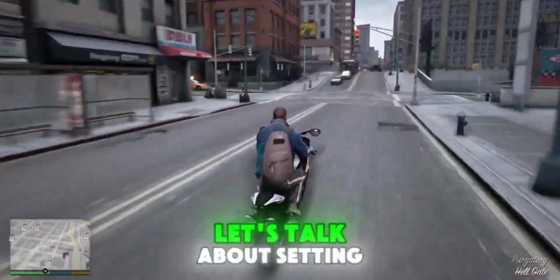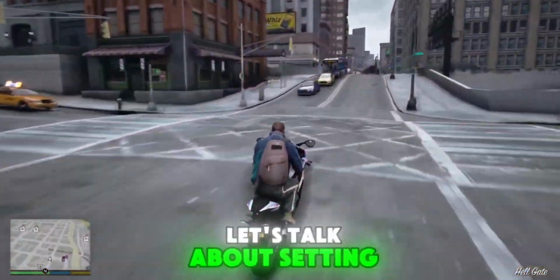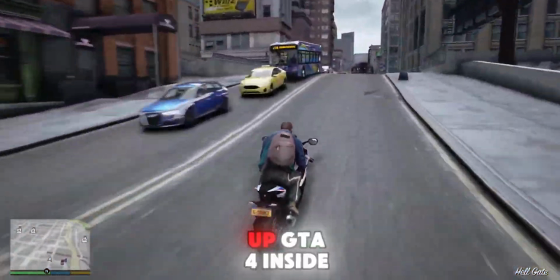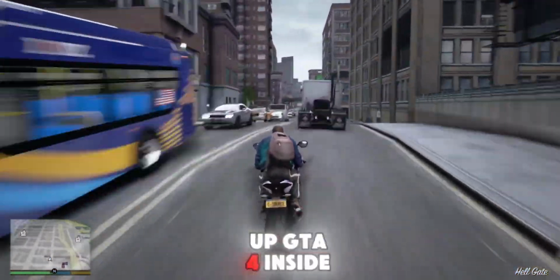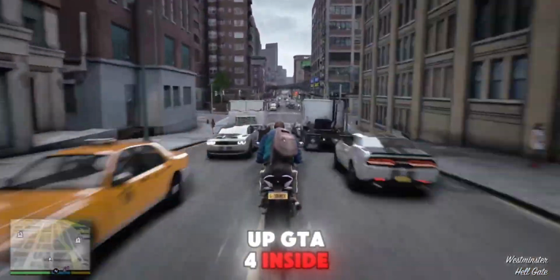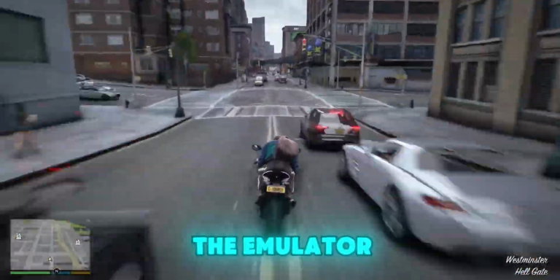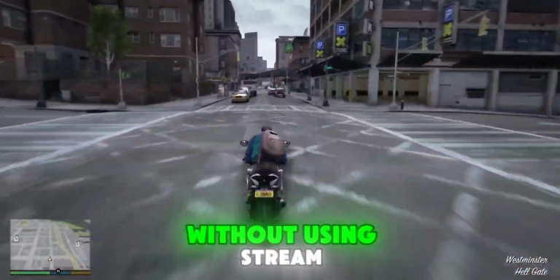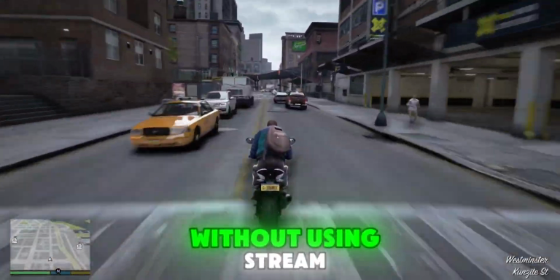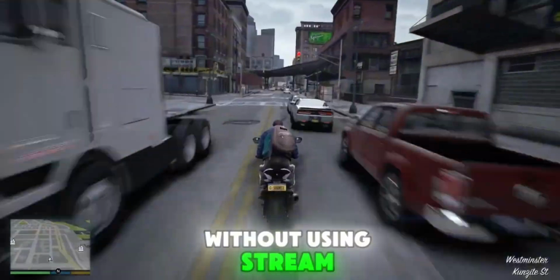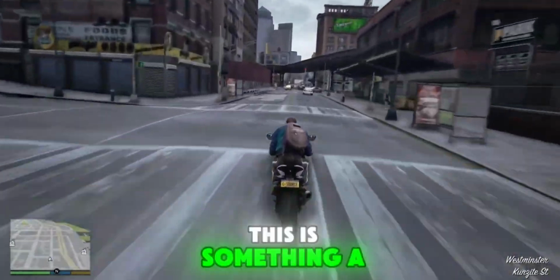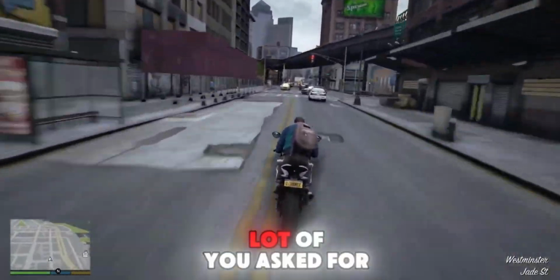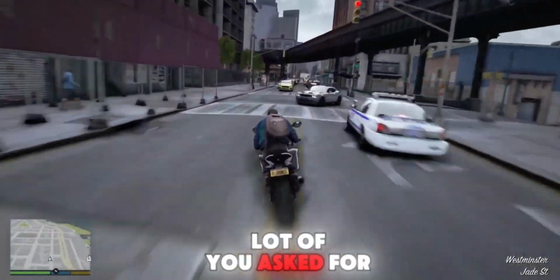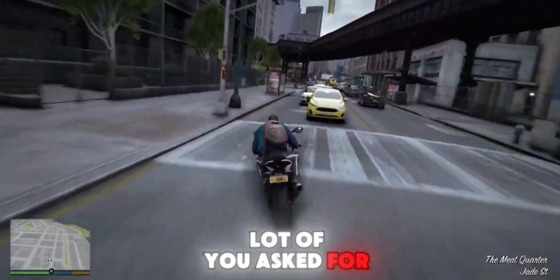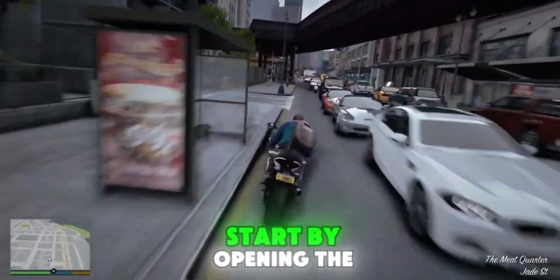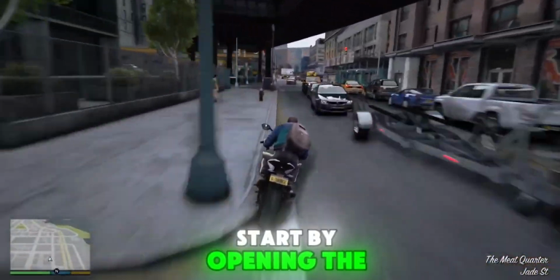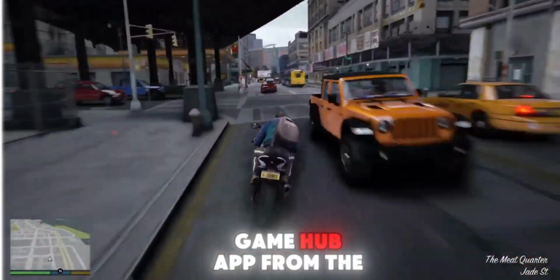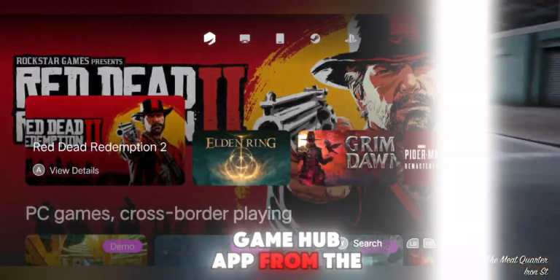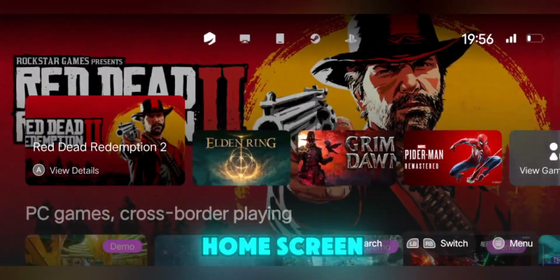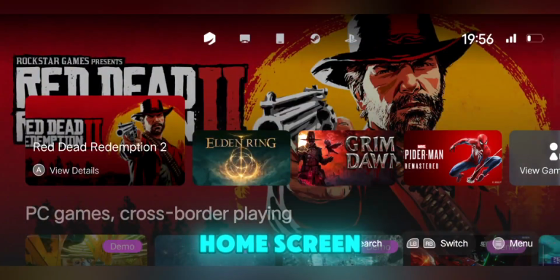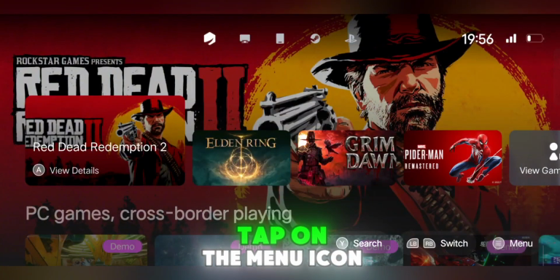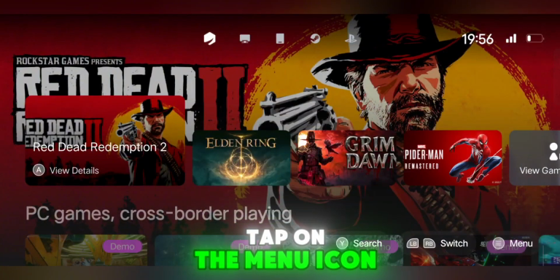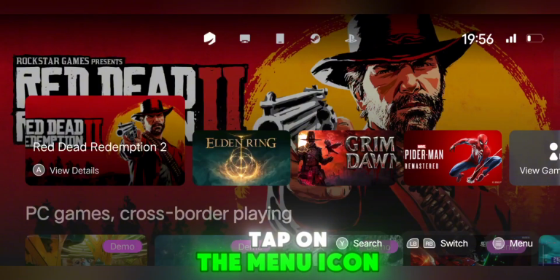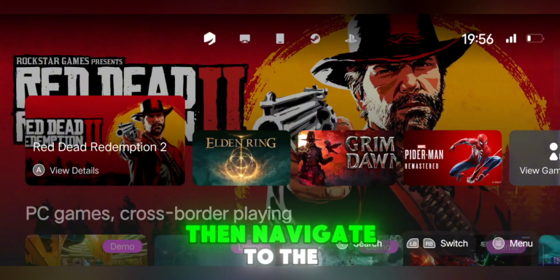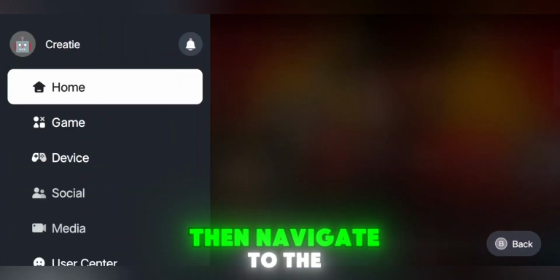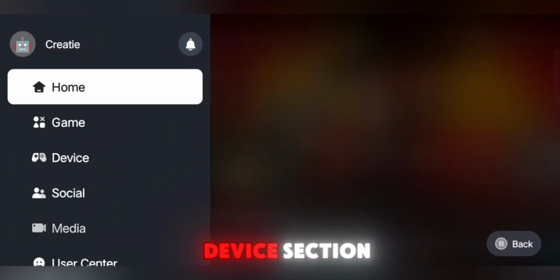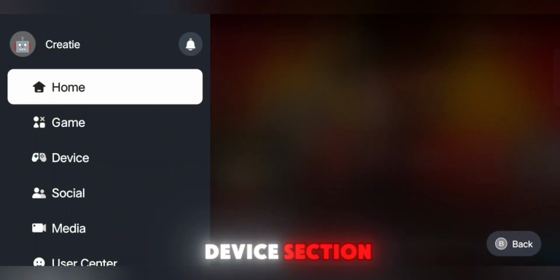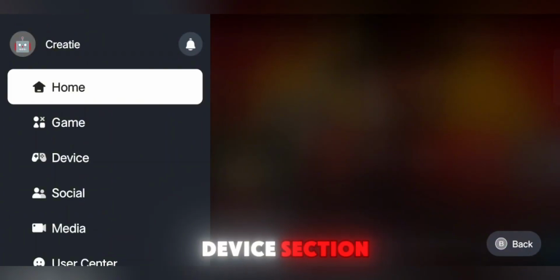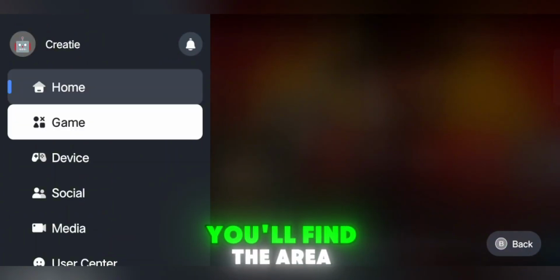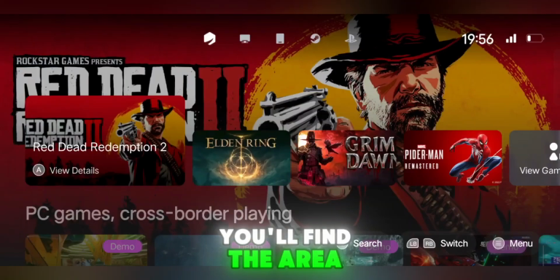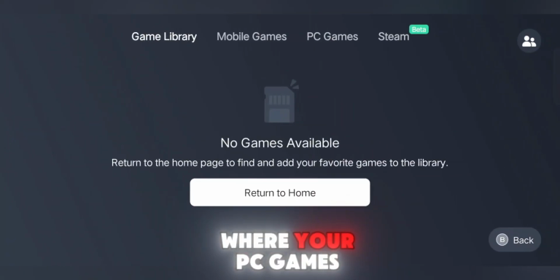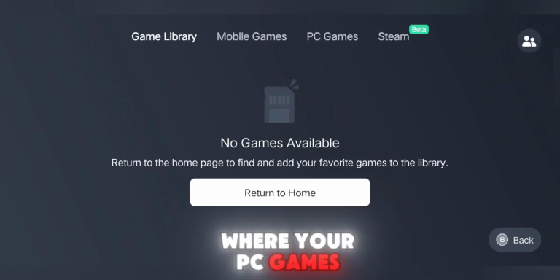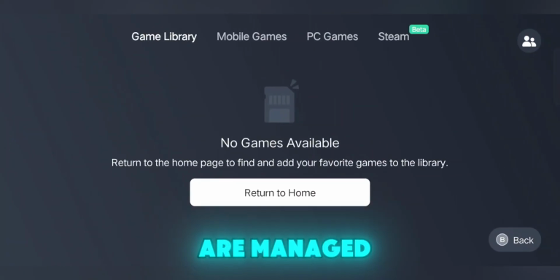Now let's talk about setting up GTA 4 inside the emulator without using streaming — something a lot of you asked for. Start by opening the GameHub app. From the home screen, tap on the menu icon, then navigate to the device section. Here you'll find the area where your PC games are managed.